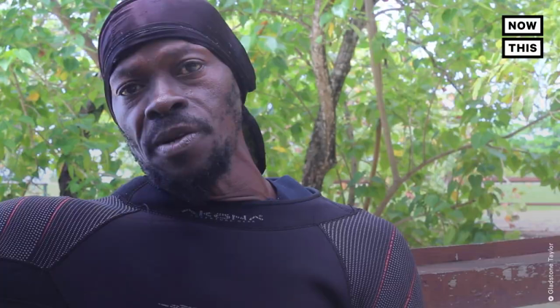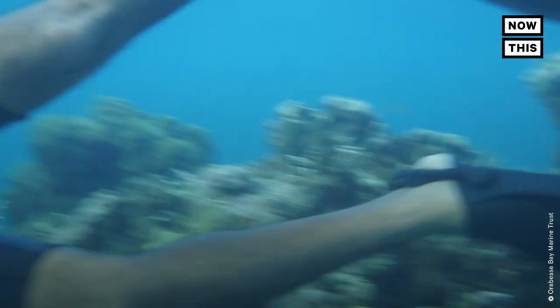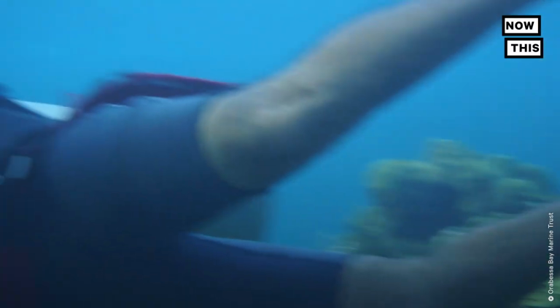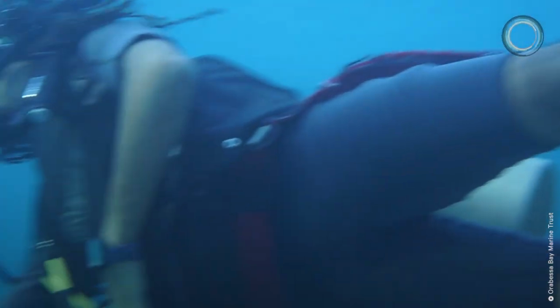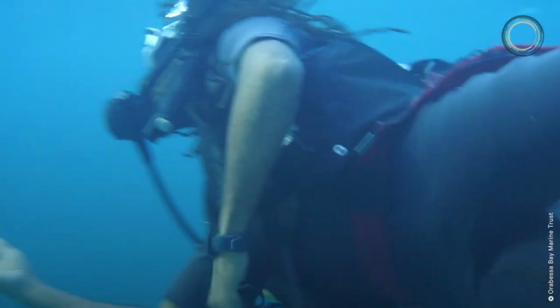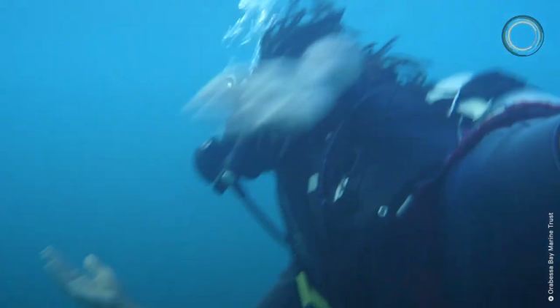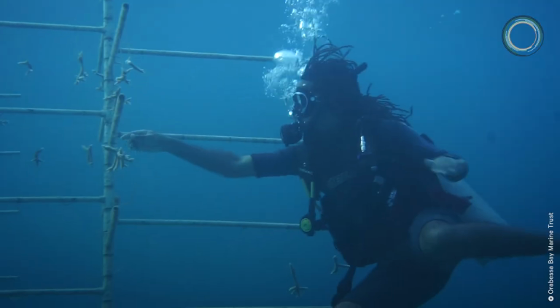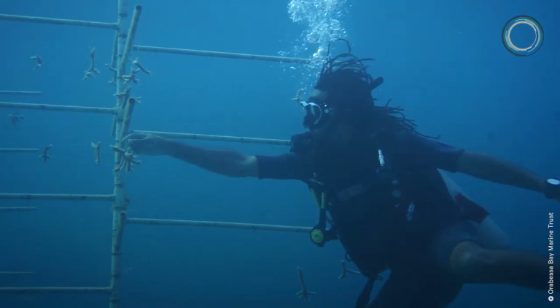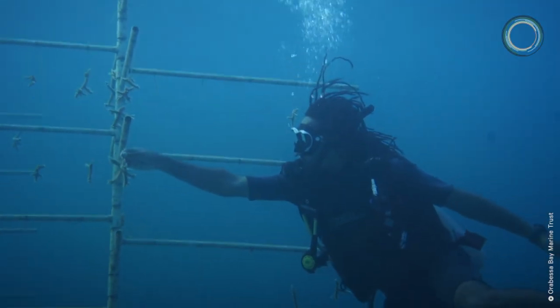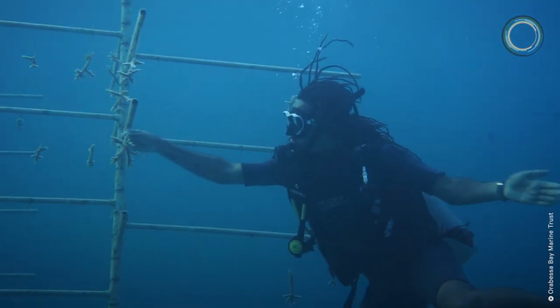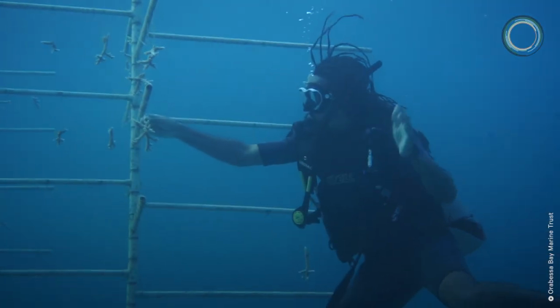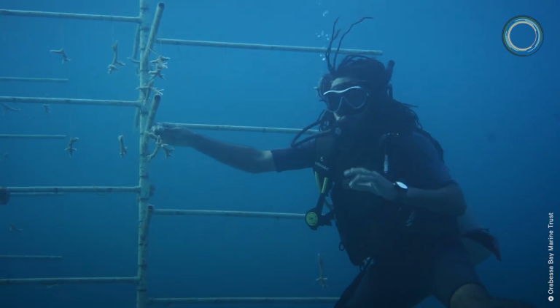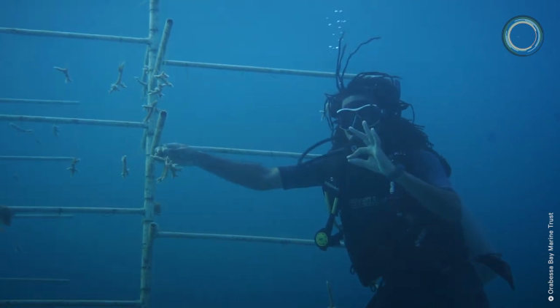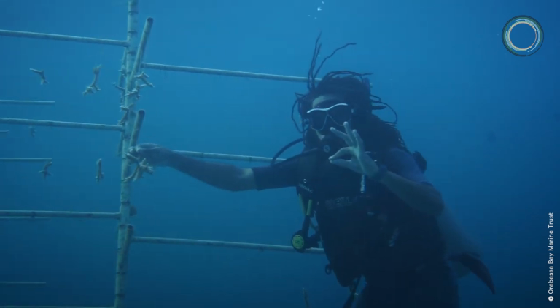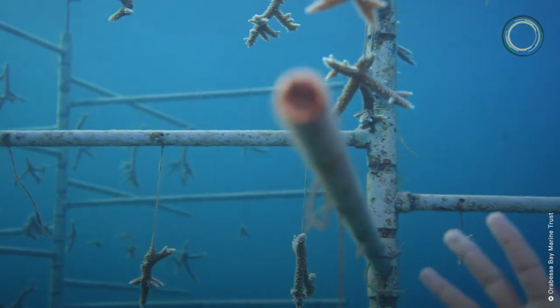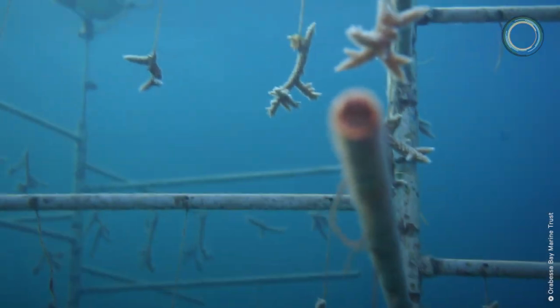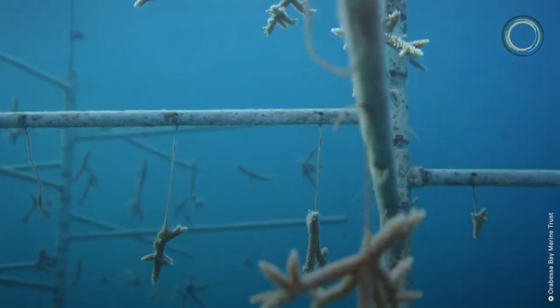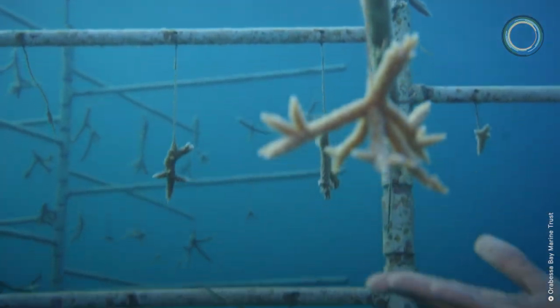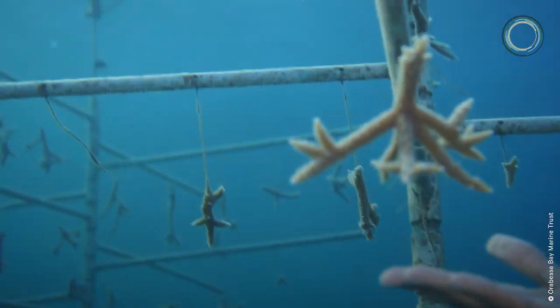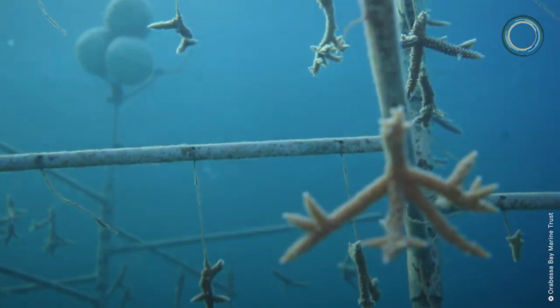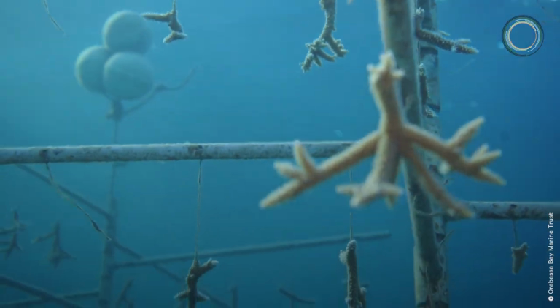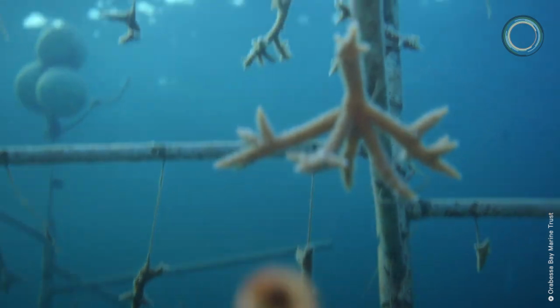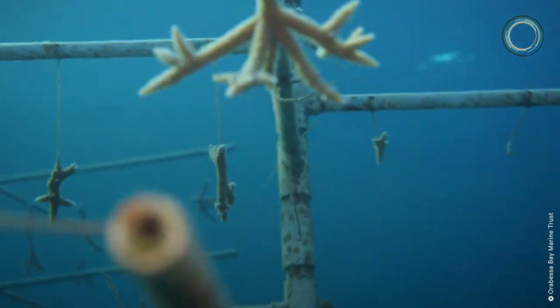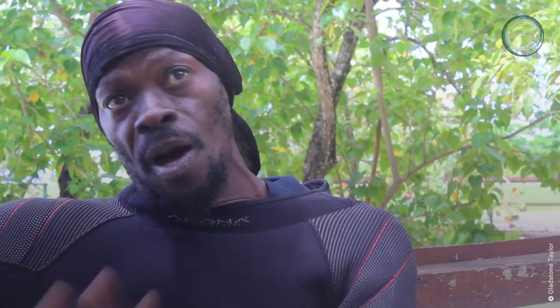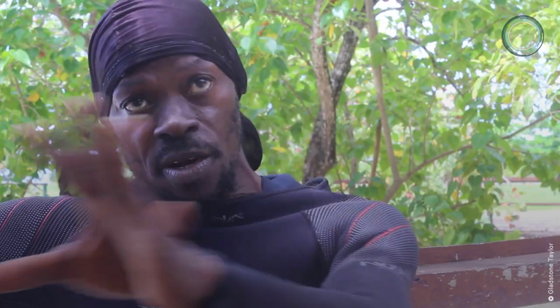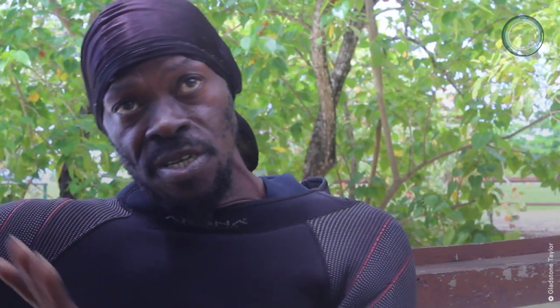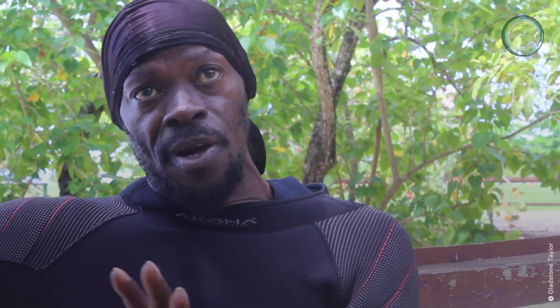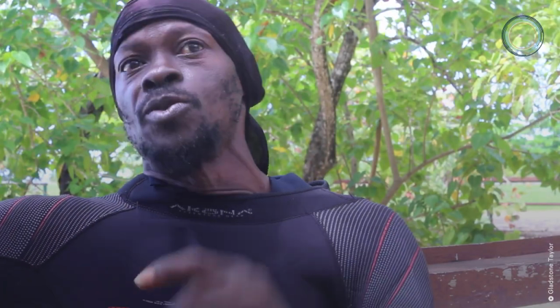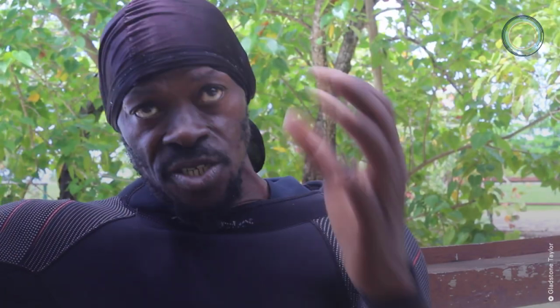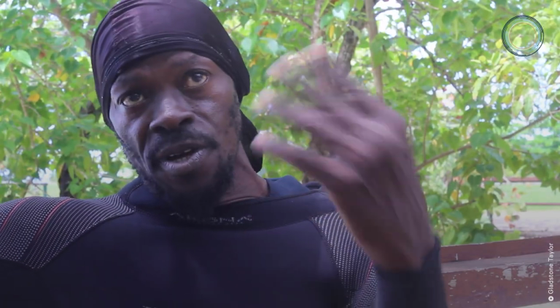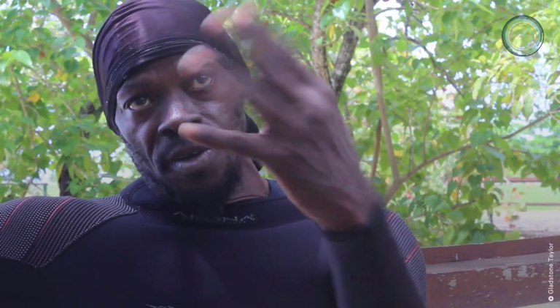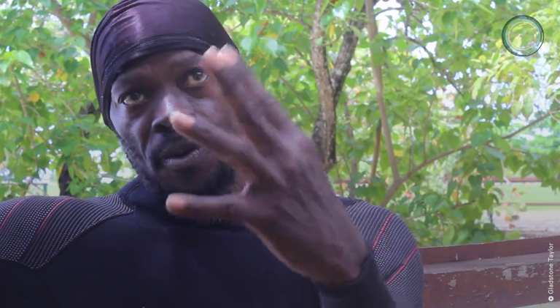Within about six to eight months, the fragments become adult size — around seven to eight inches in diameter. These corals are then brought back to the same reef and put back in the same area to continue their growth.